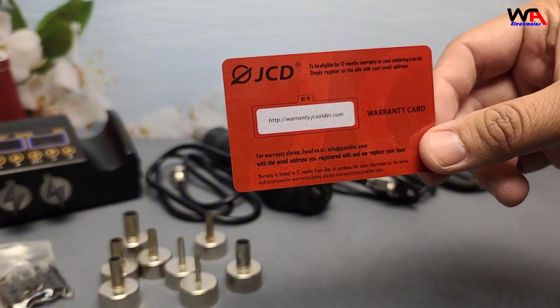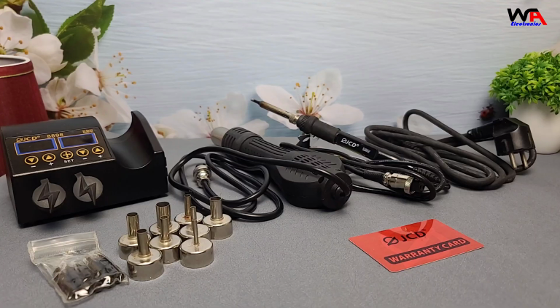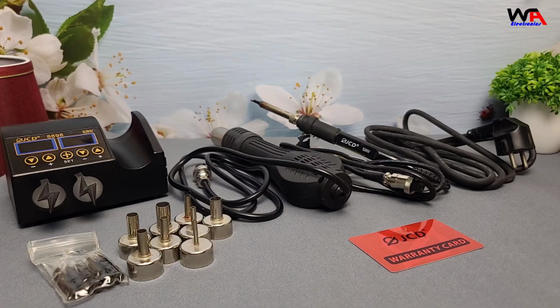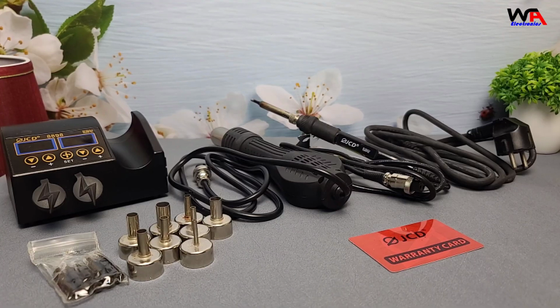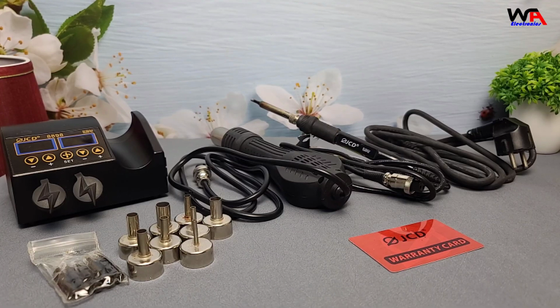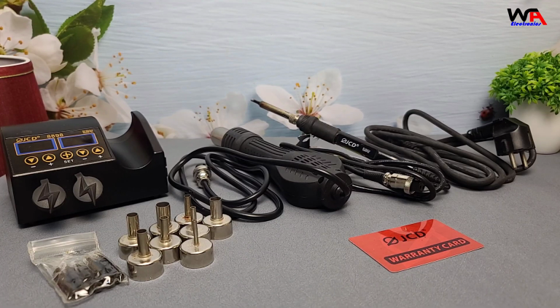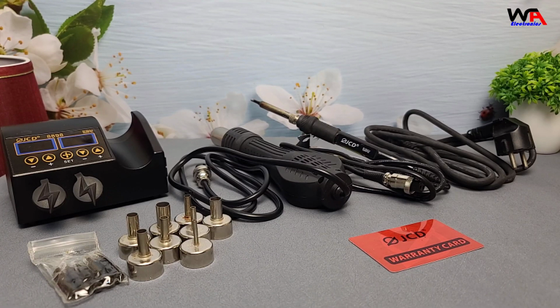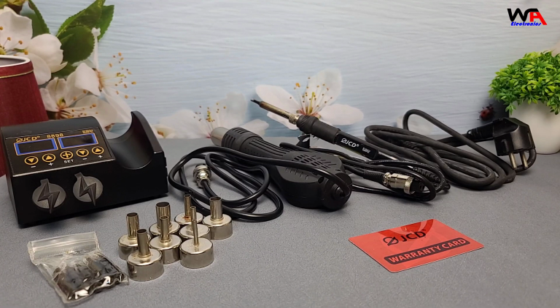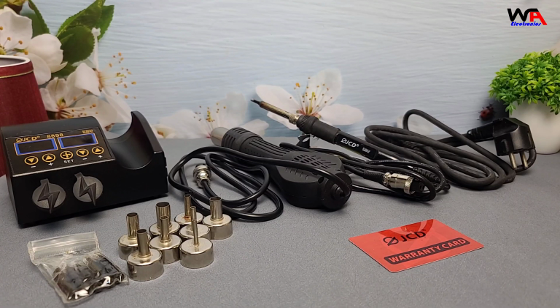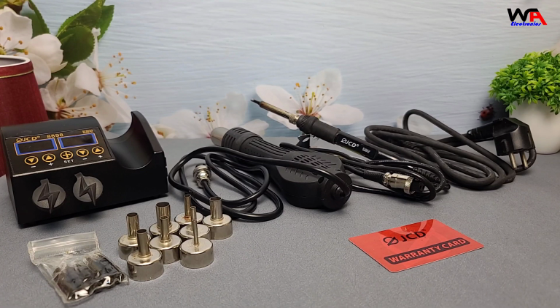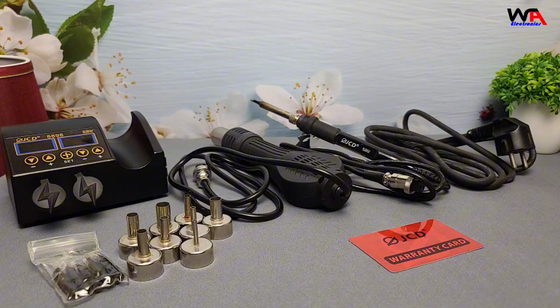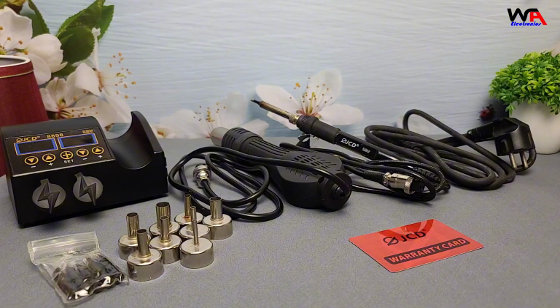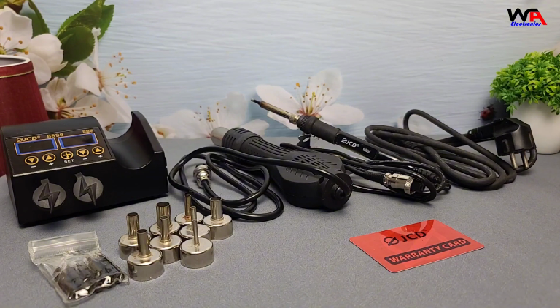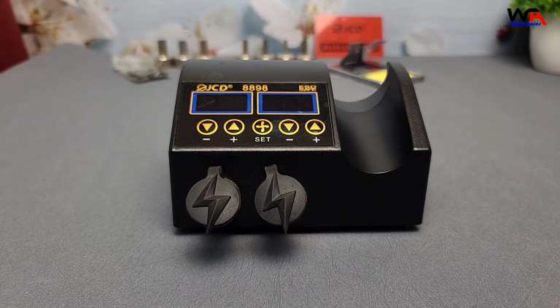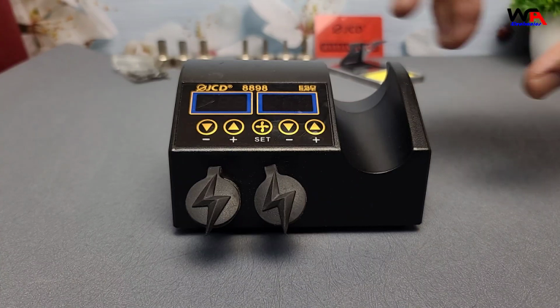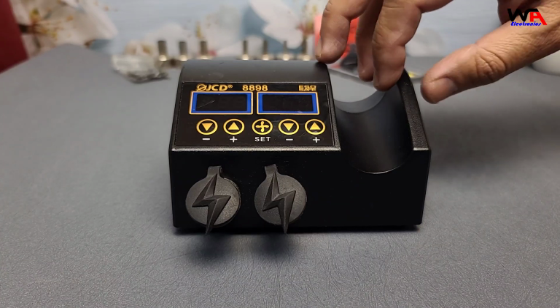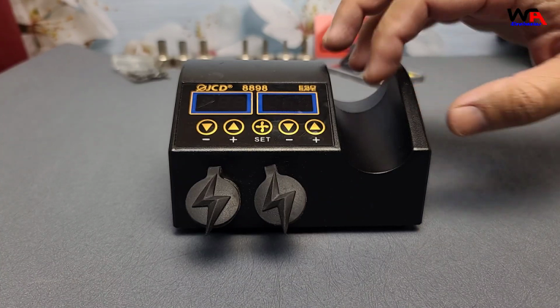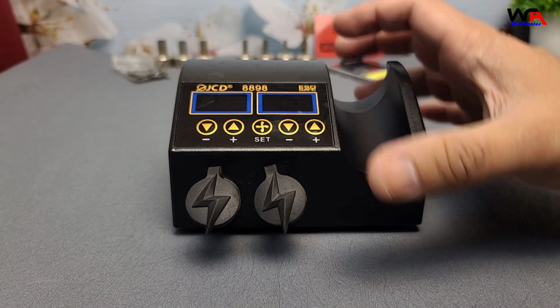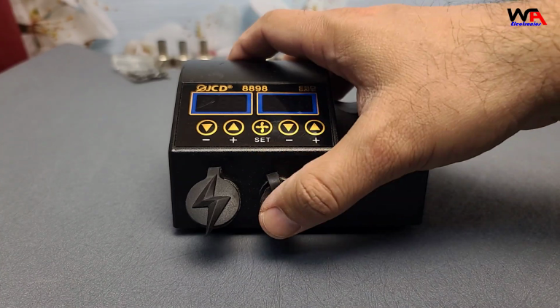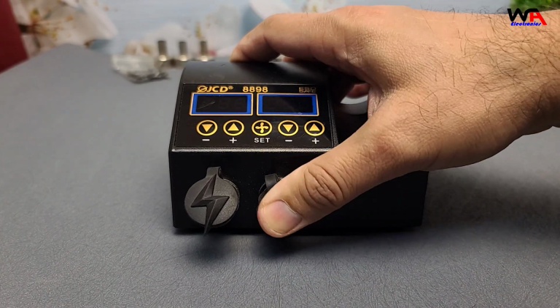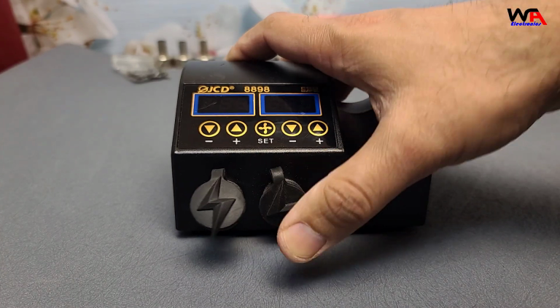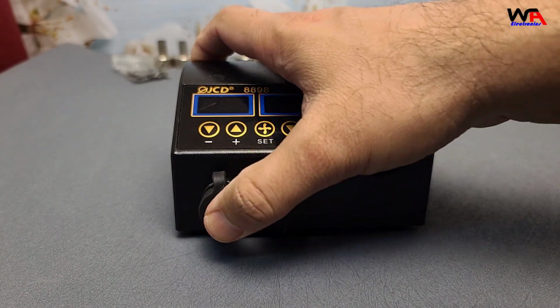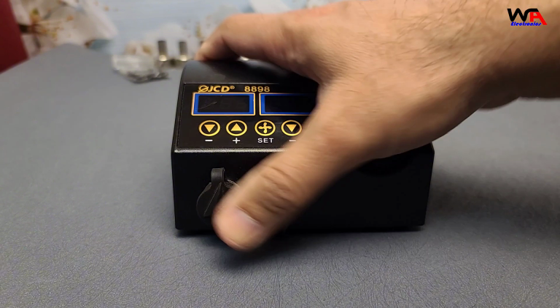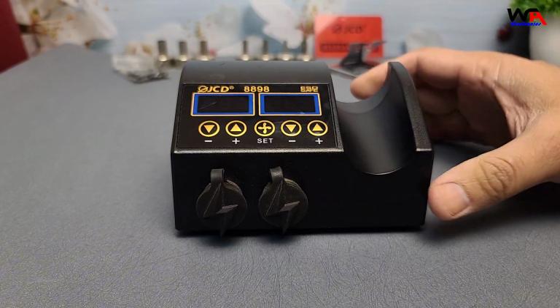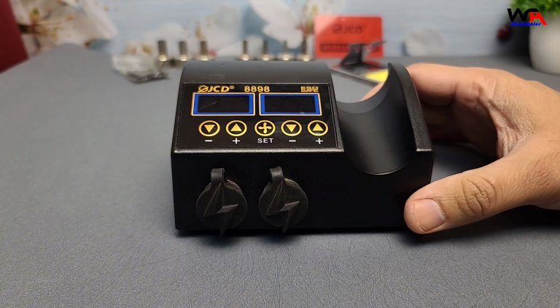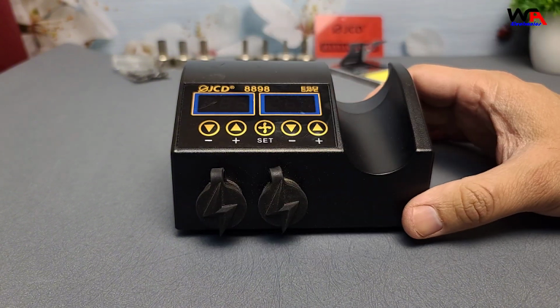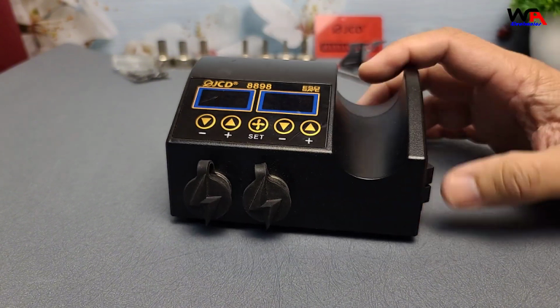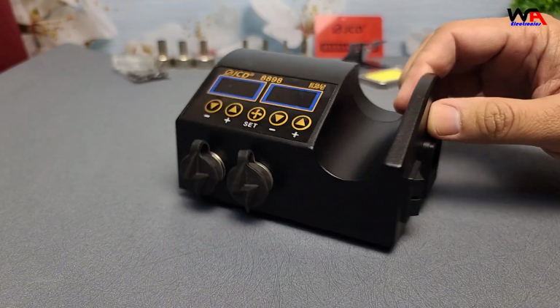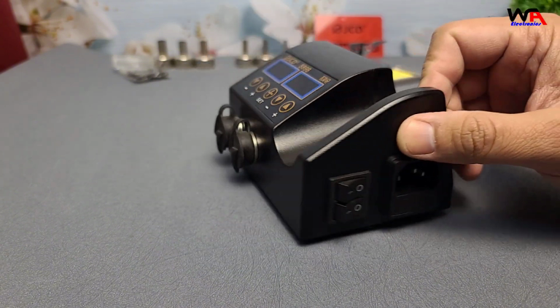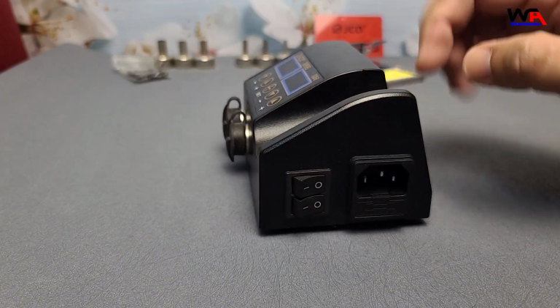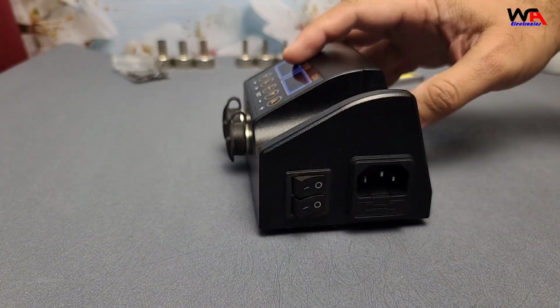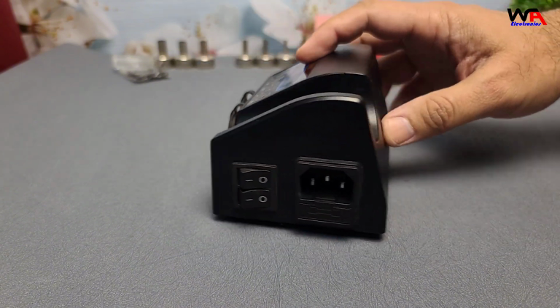That's everything in the box. It's a straightforward kit, but does it perform as well as it looks? Stick around for the performance test. Before we test it out, let's talk specs and features.